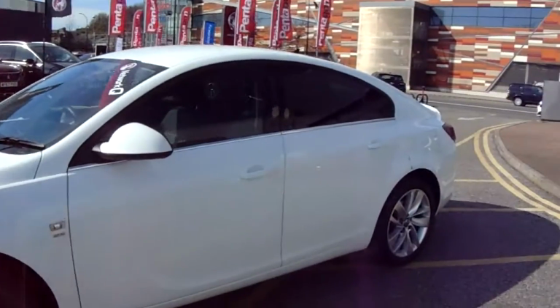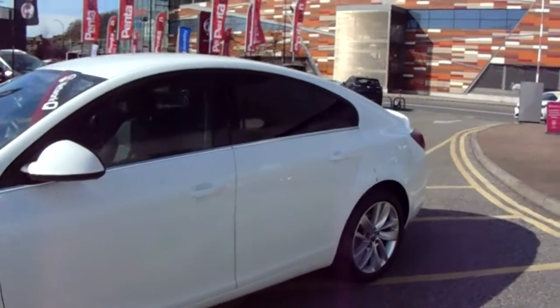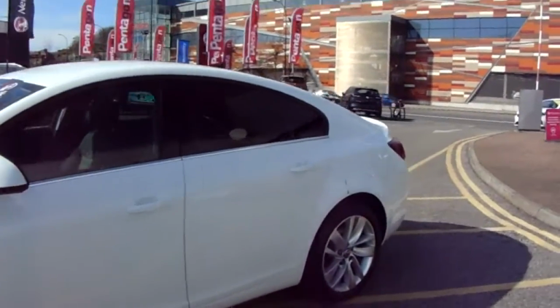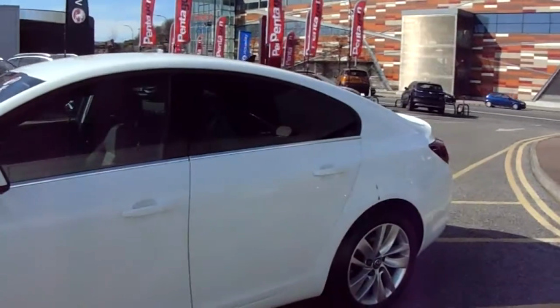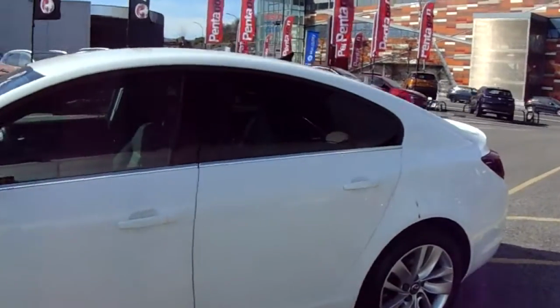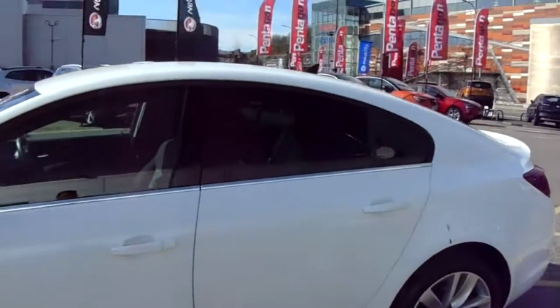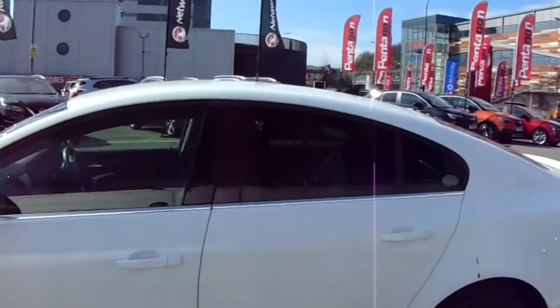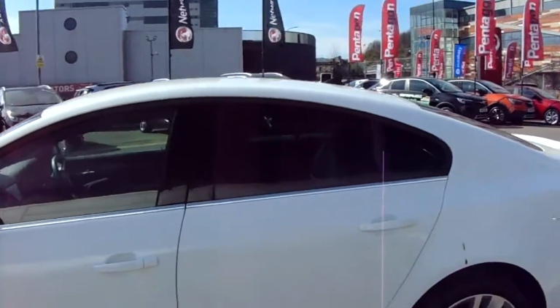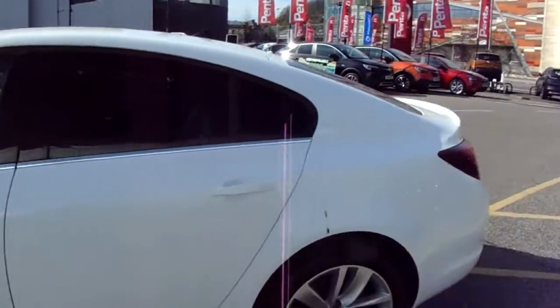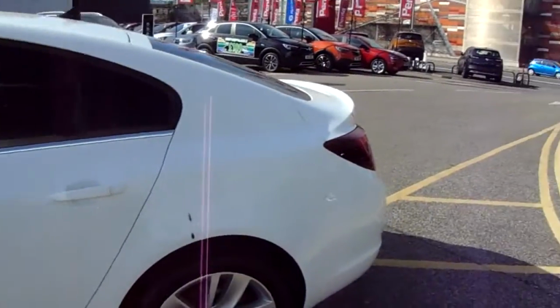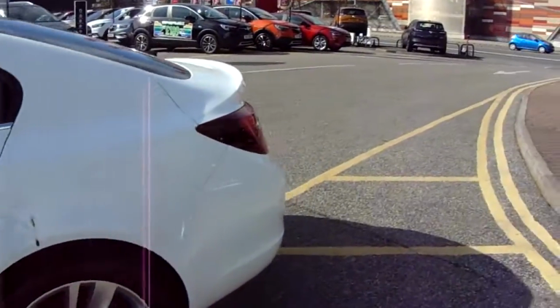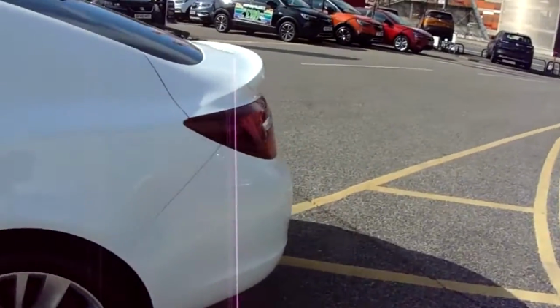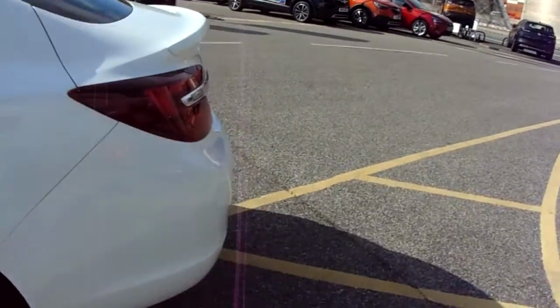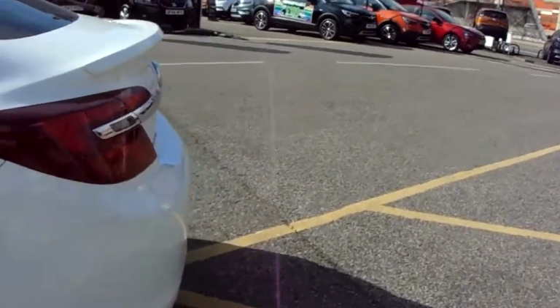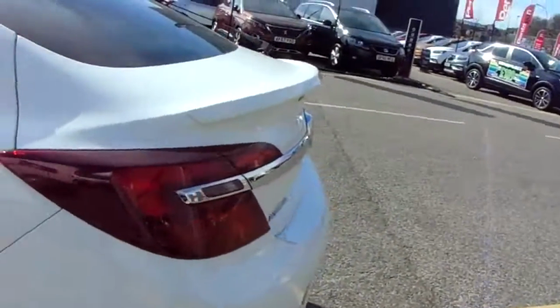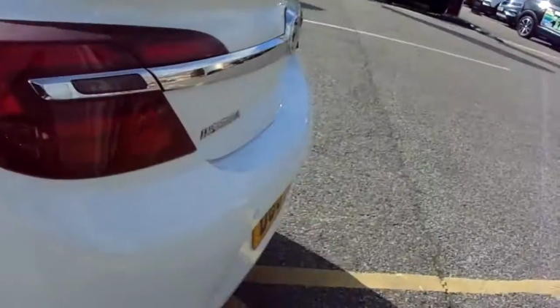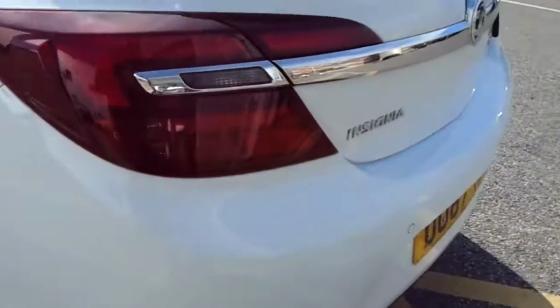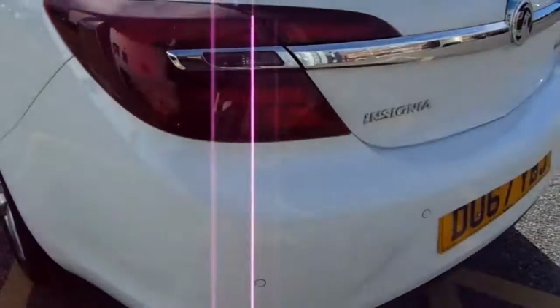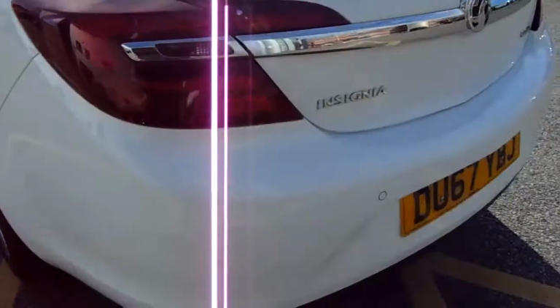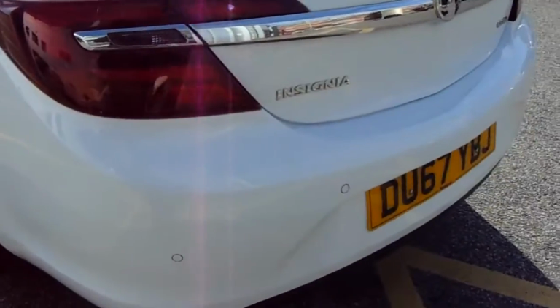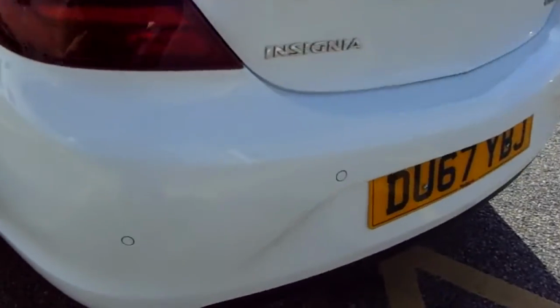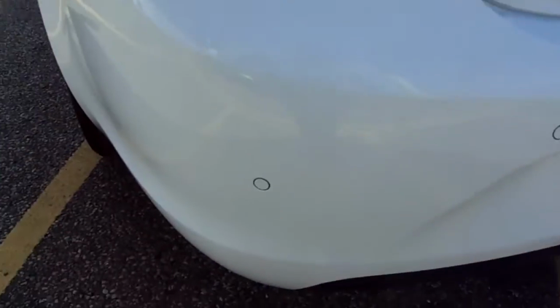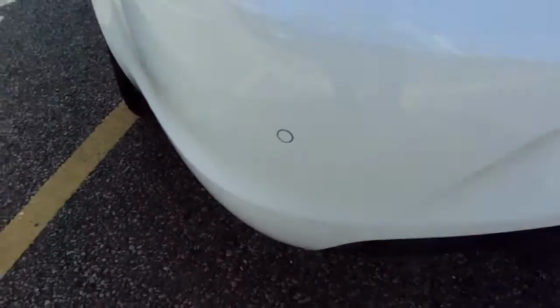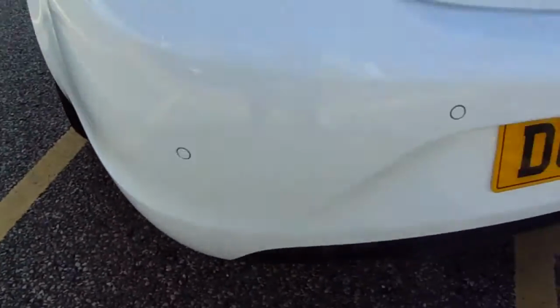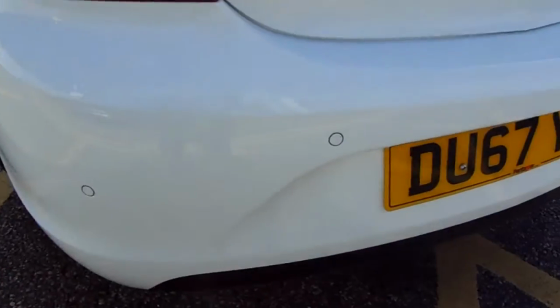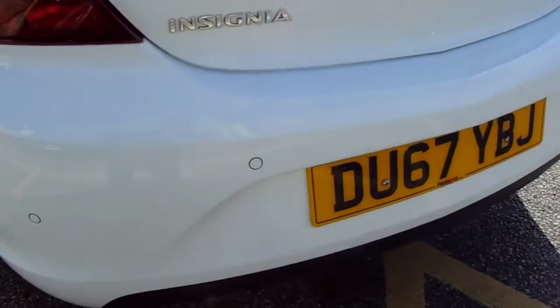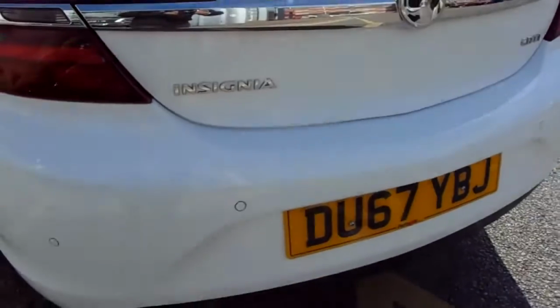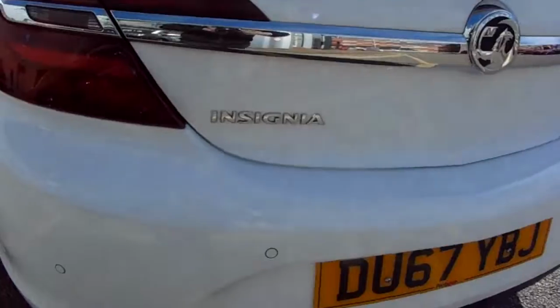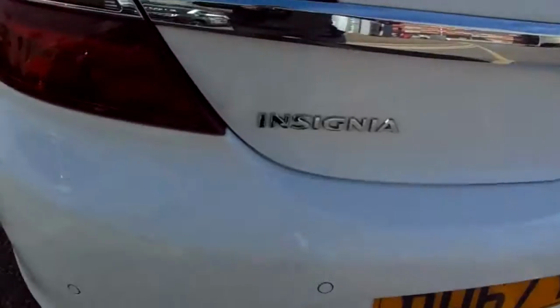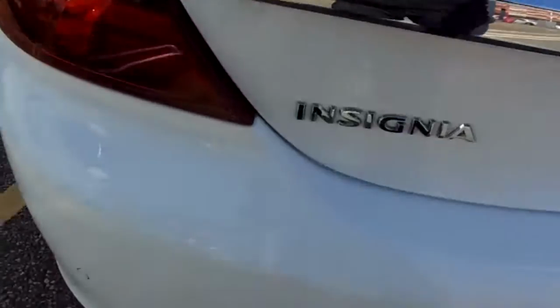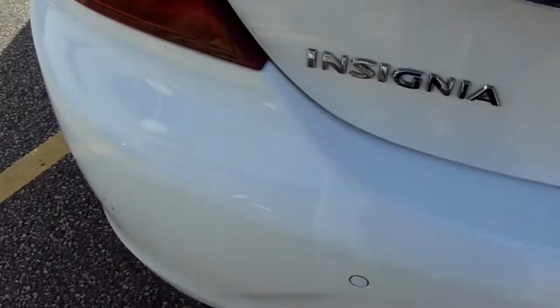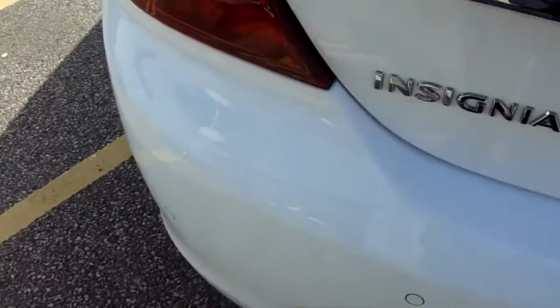We've got very clean lines throughout. As mentioned before, rear parking sensors. These are all factory fitted options.